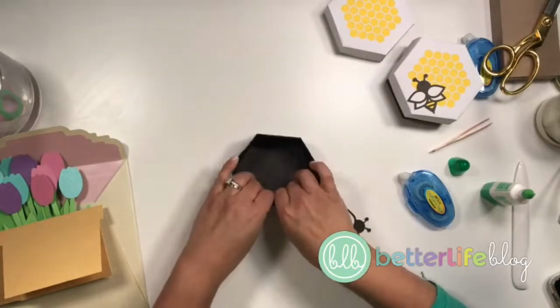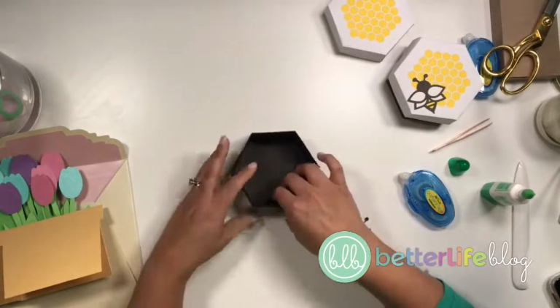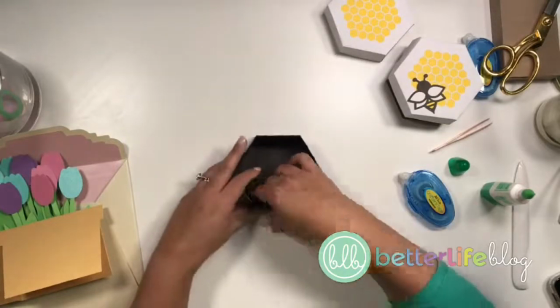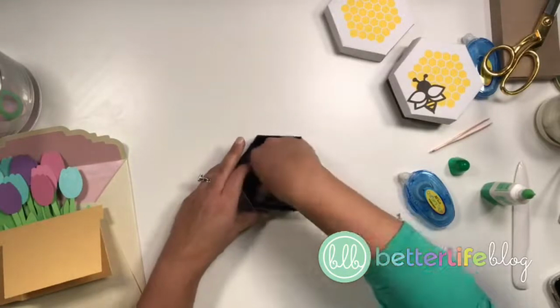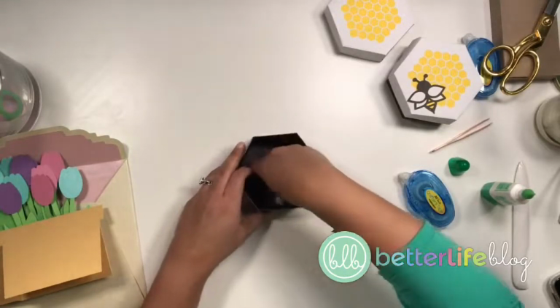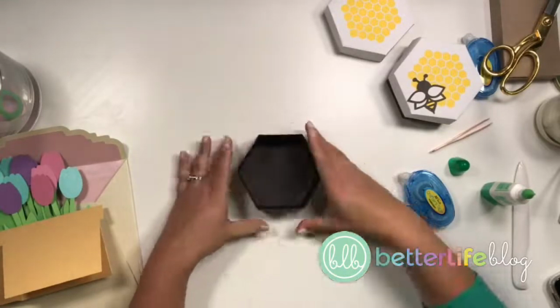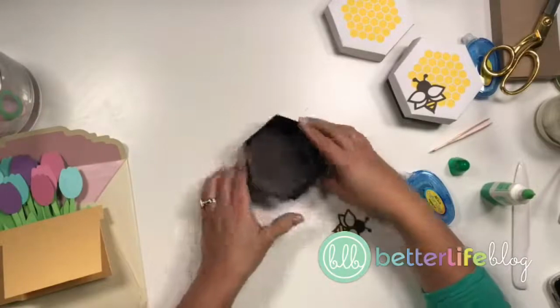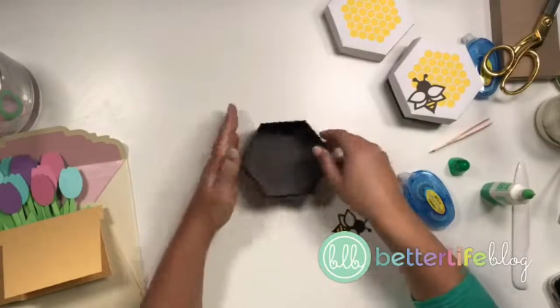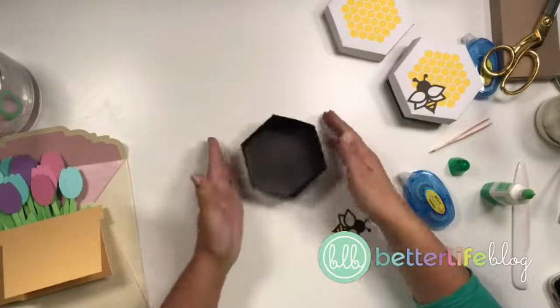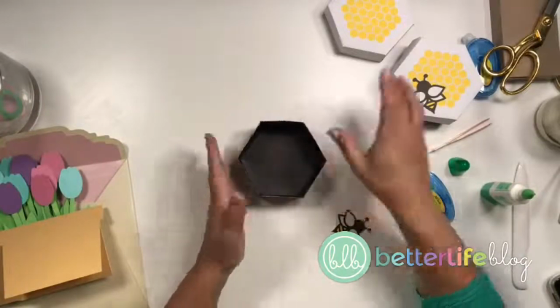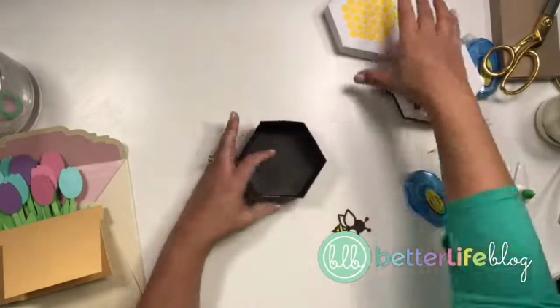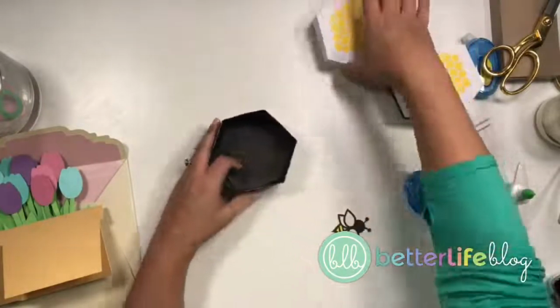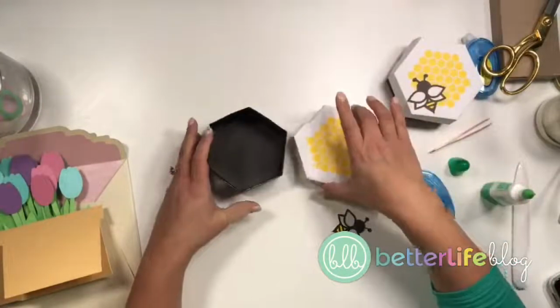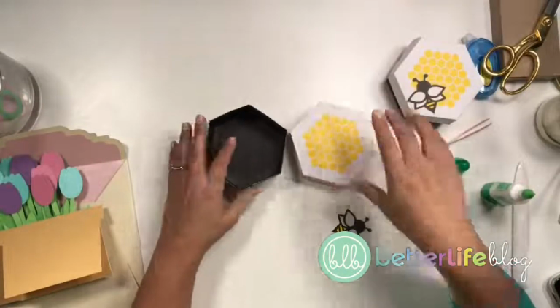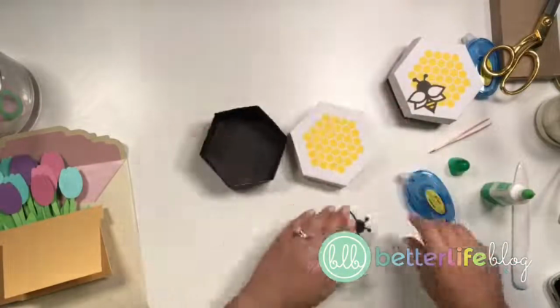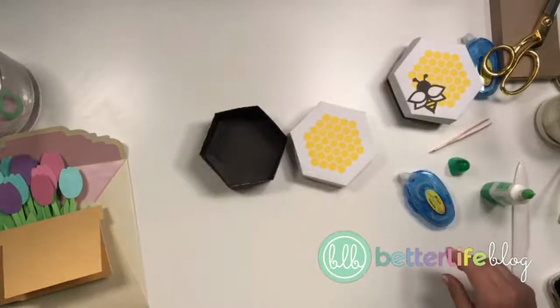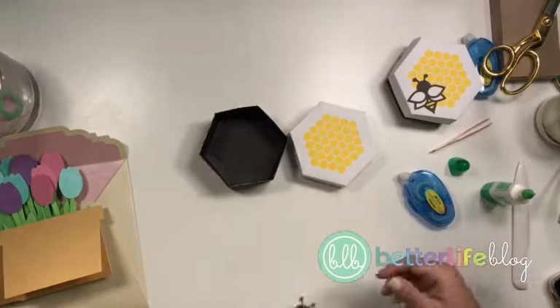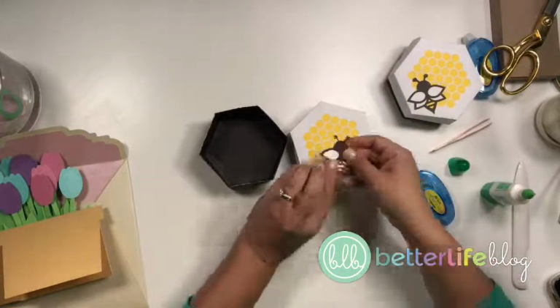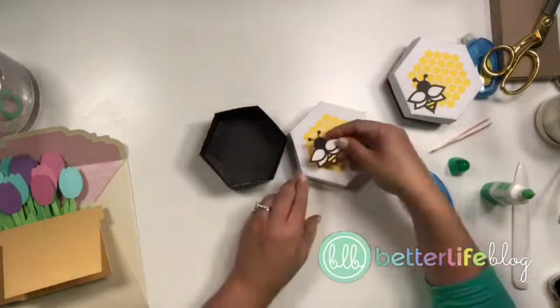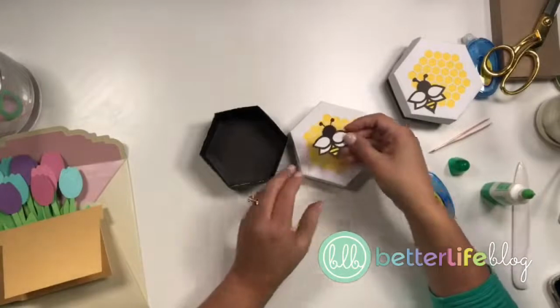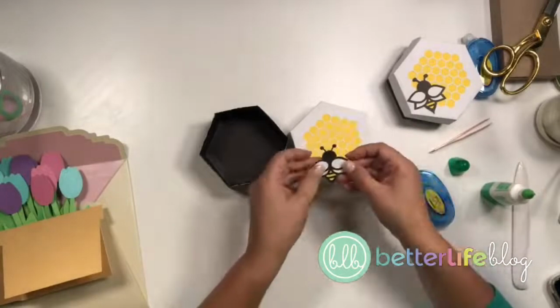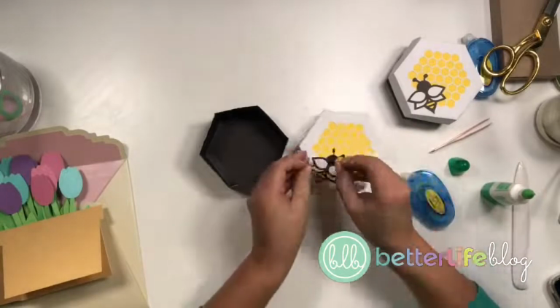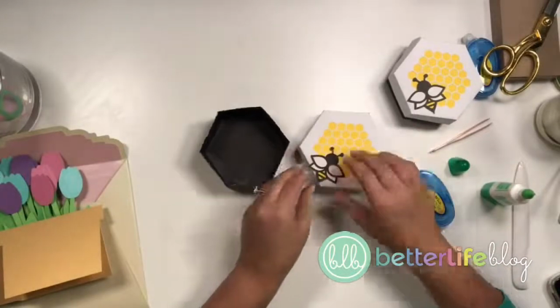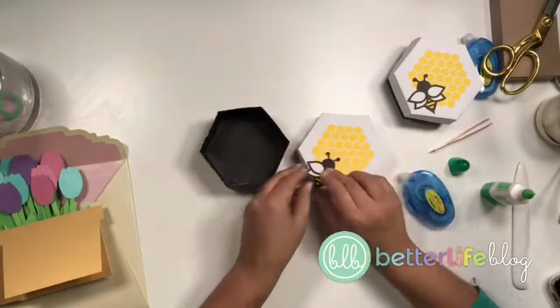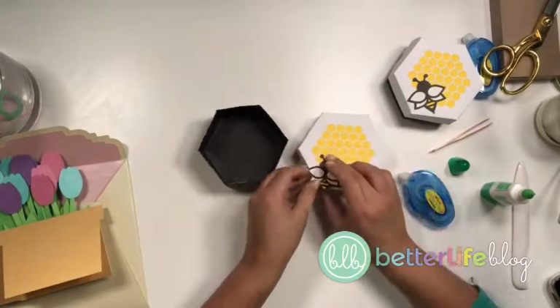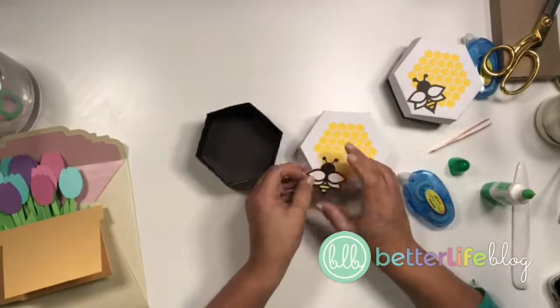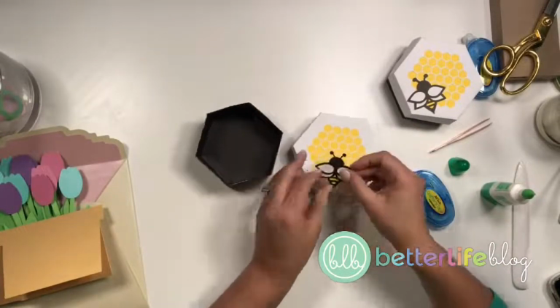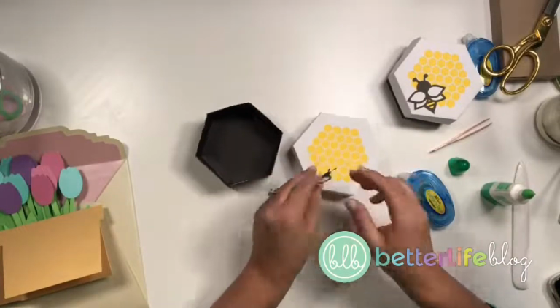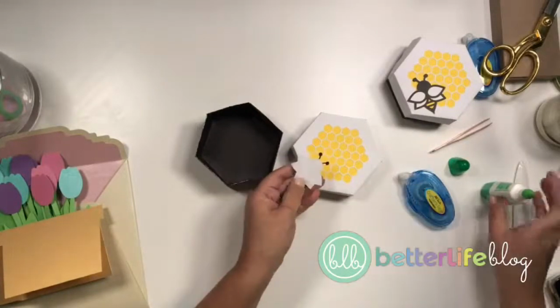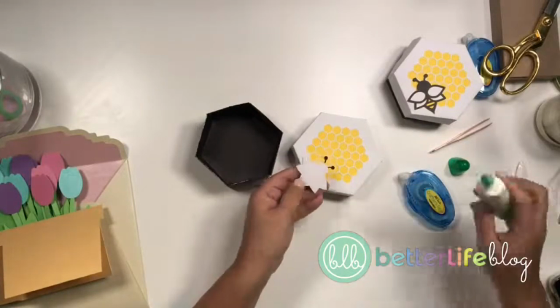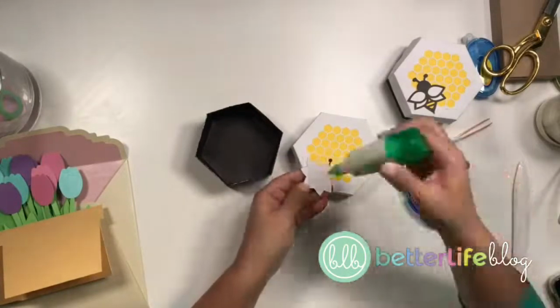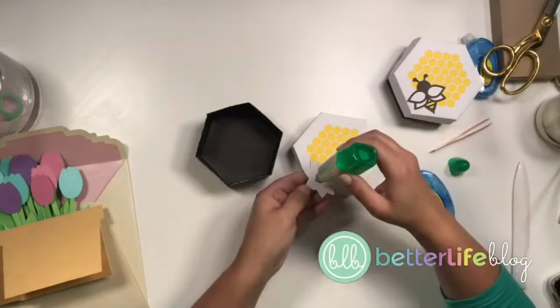Here is the bottom of my box and here is the top of my box. All I'm gonna do now is take my little bee friend and decide where I want him to go. And there it is — so fun! Isn't that cute?